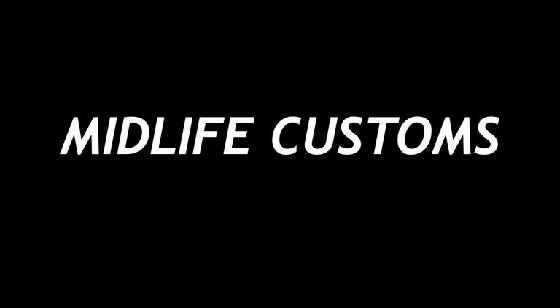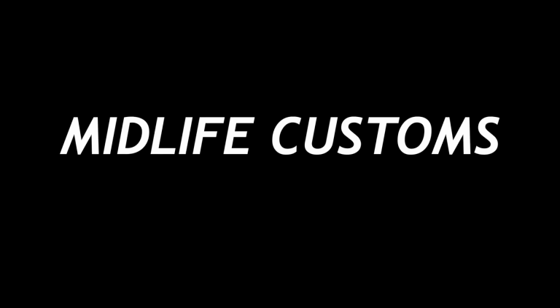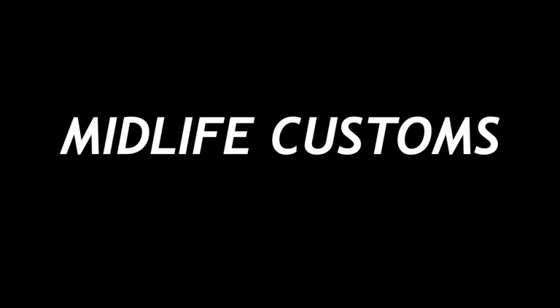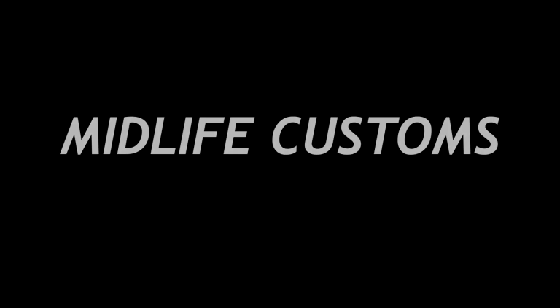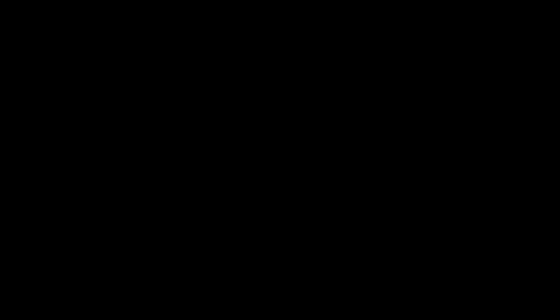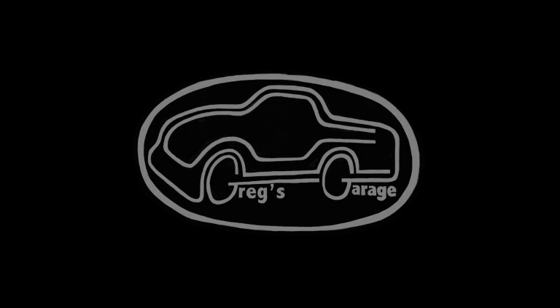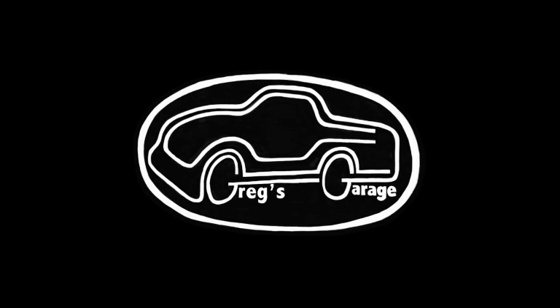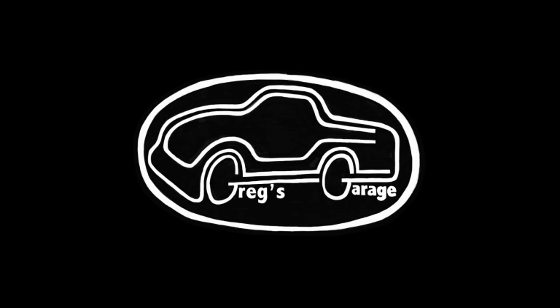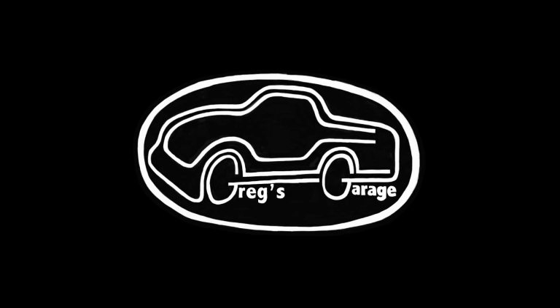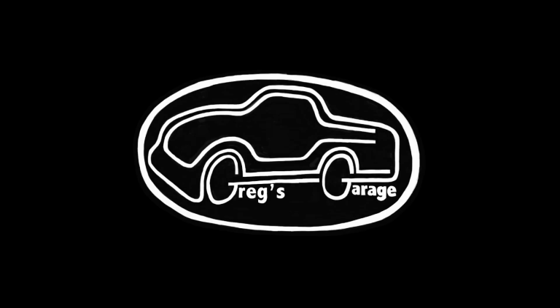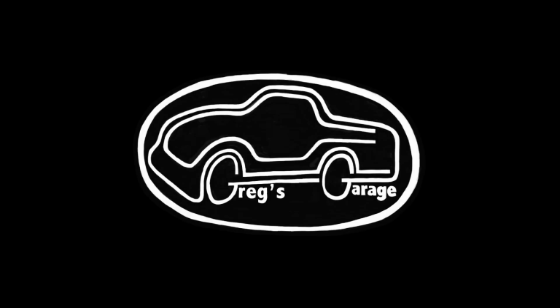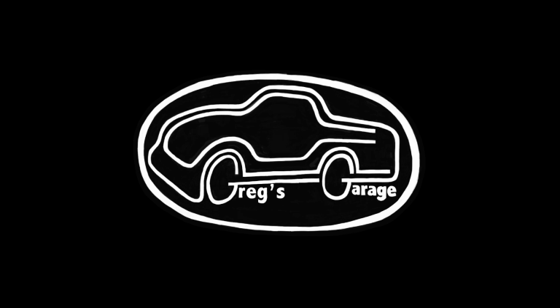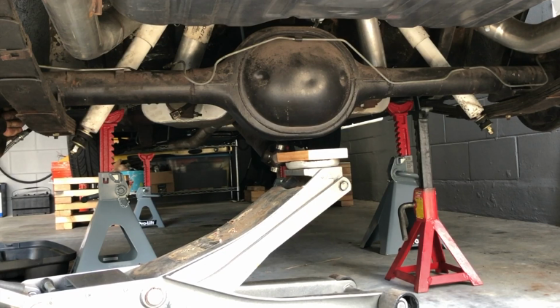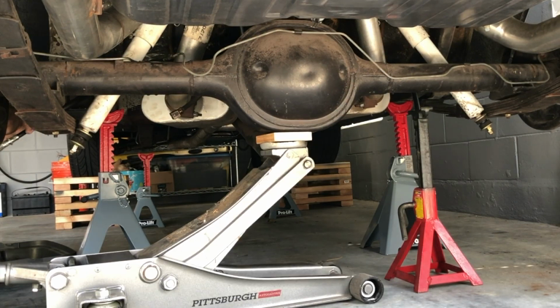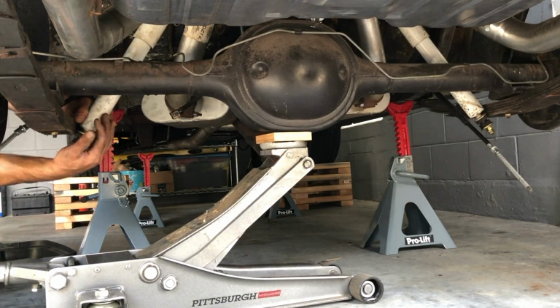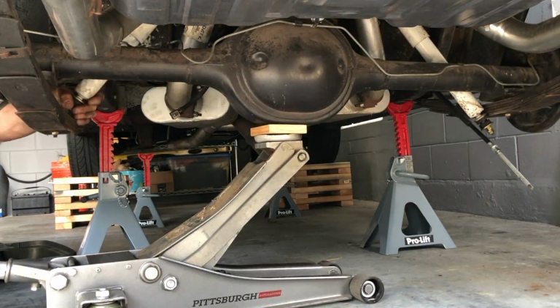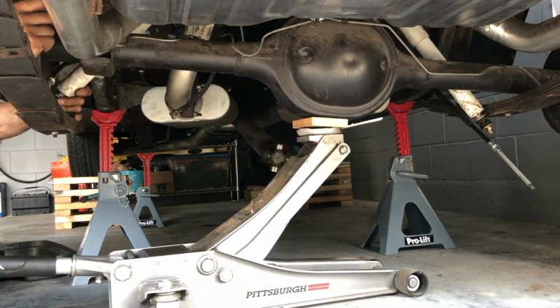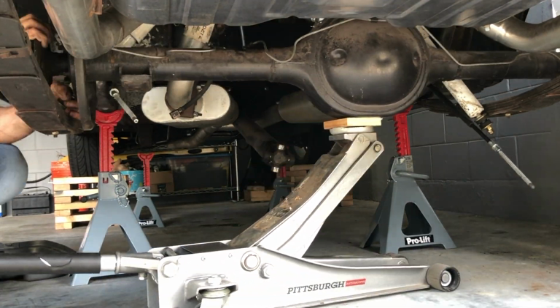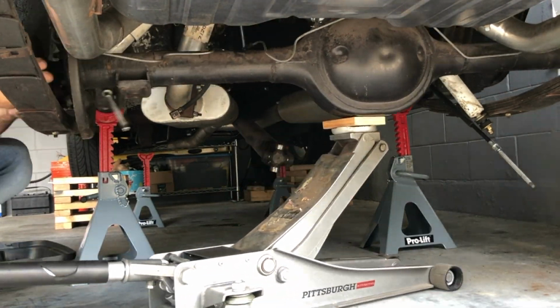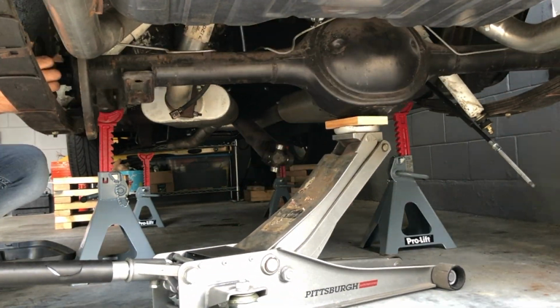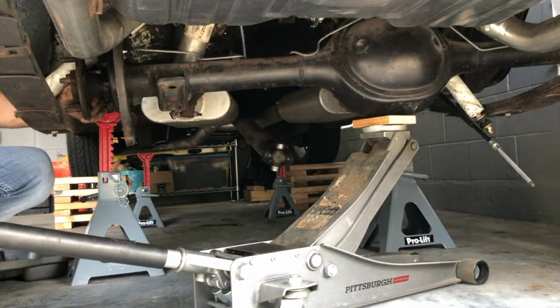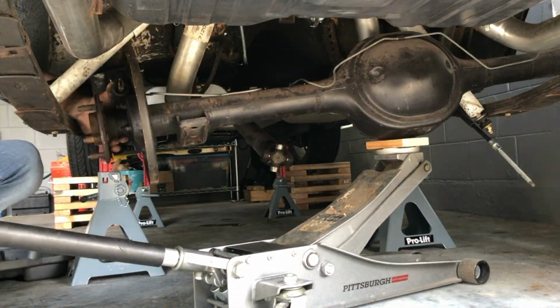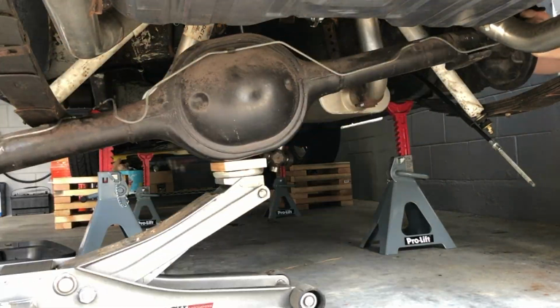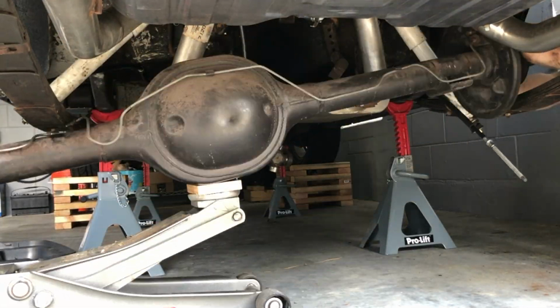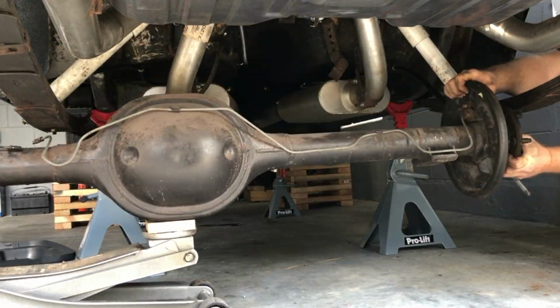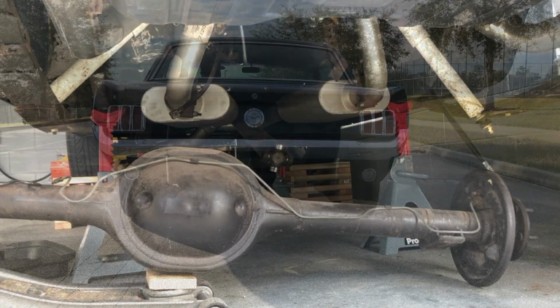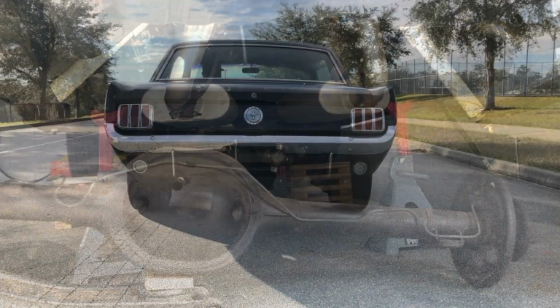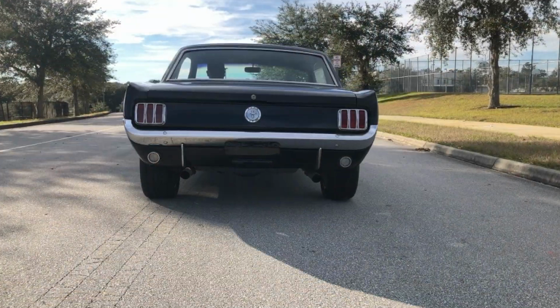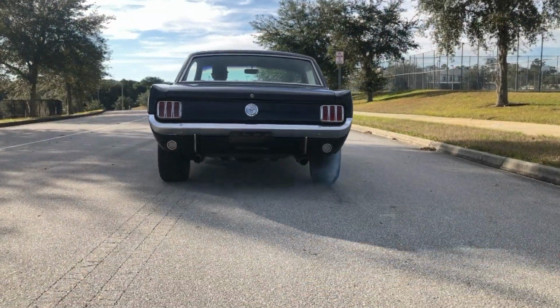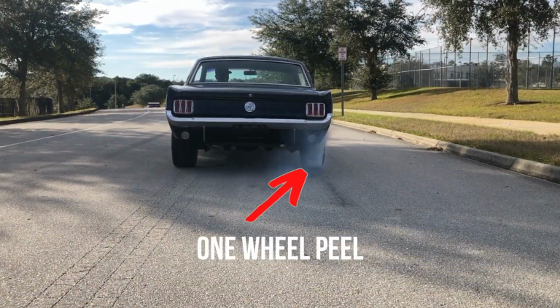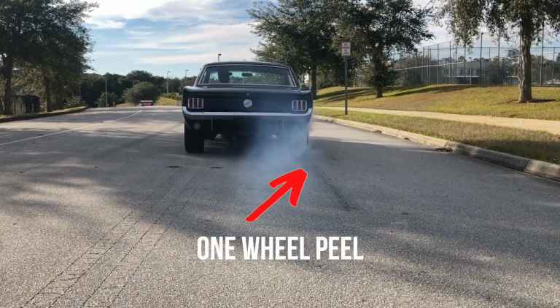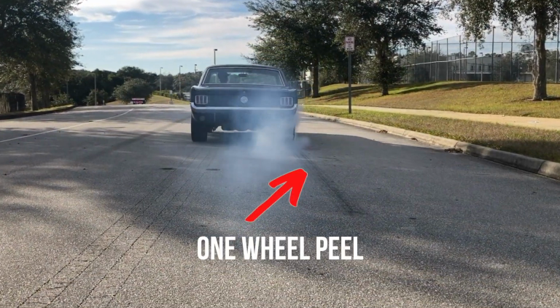Welcome to Midlife Customs at Craig's Garage. In the last video I removed my 8-inch rear end from my 66 Mustang to finally get rid of my one wheel peel.